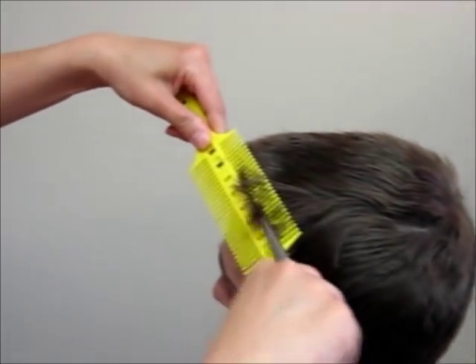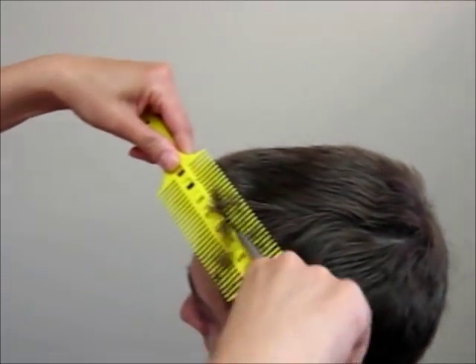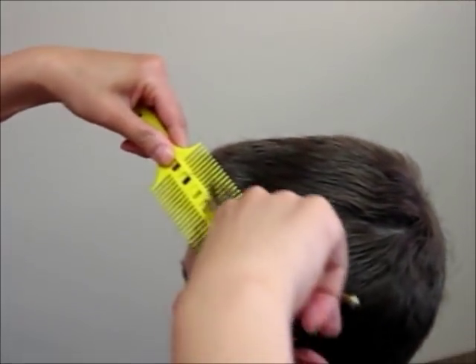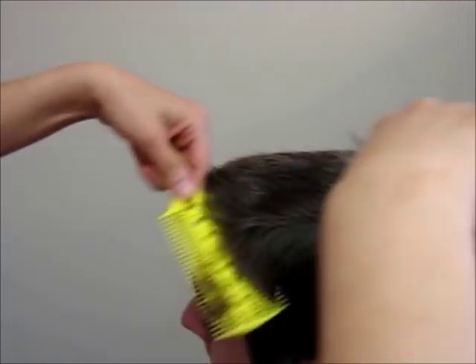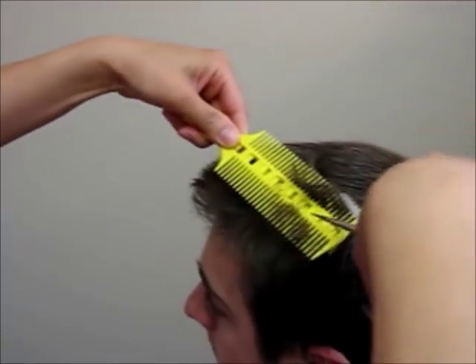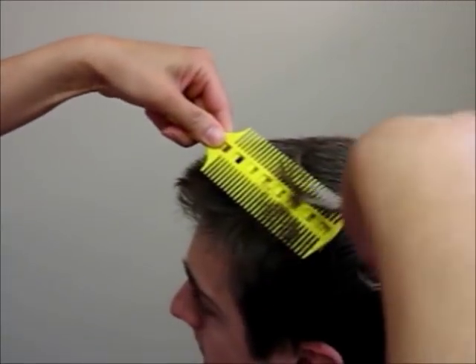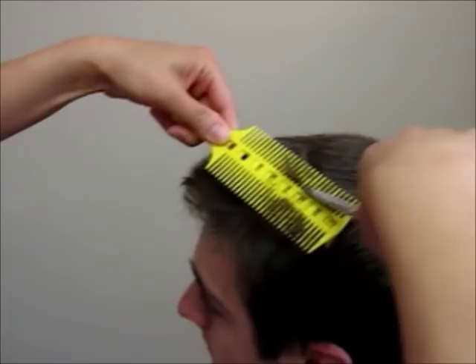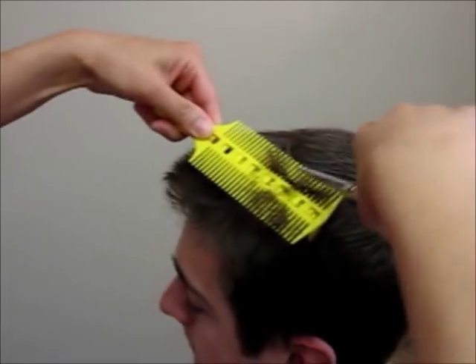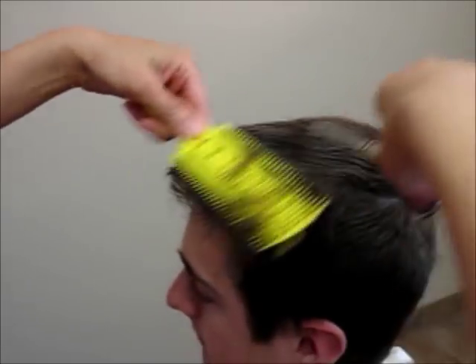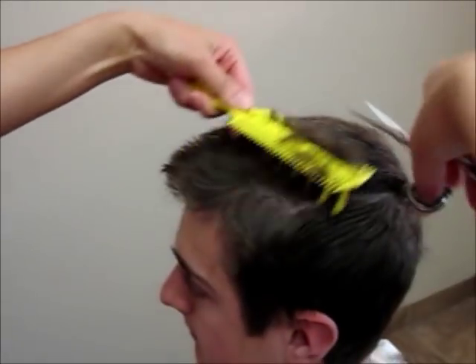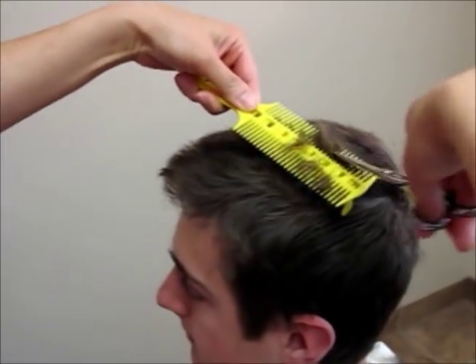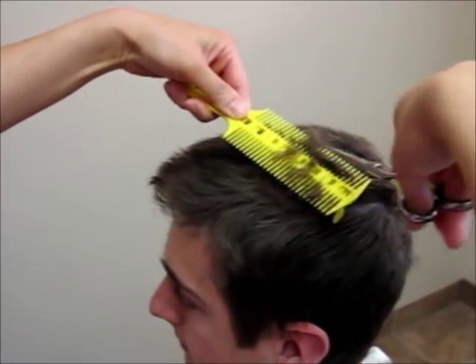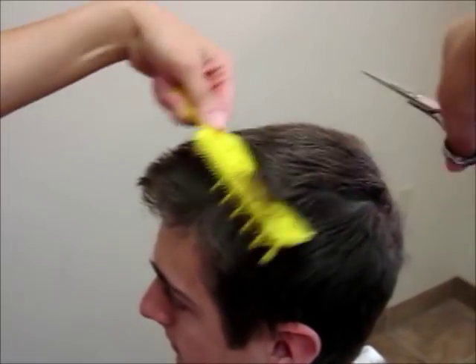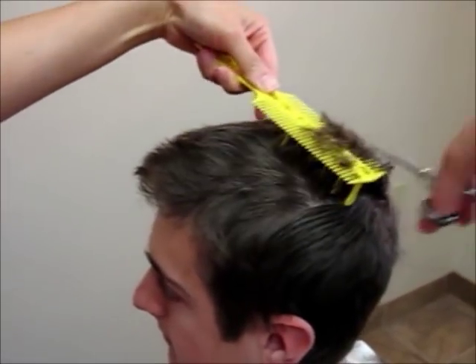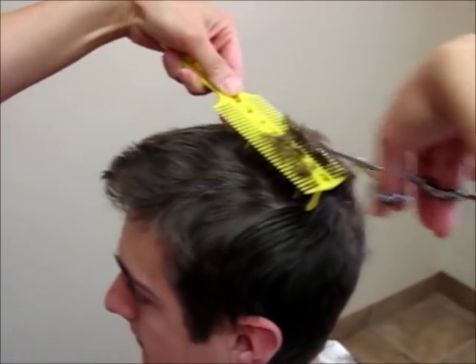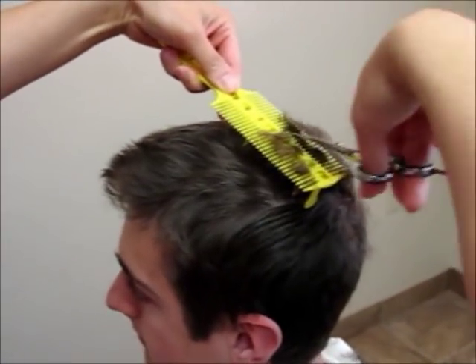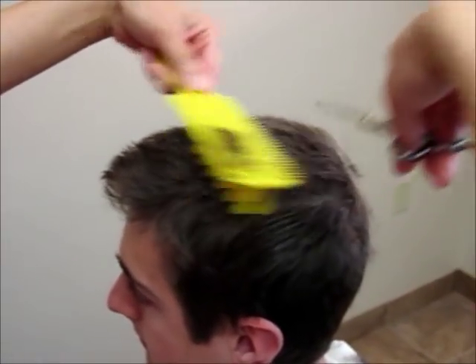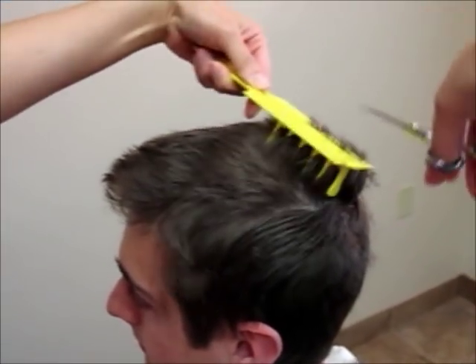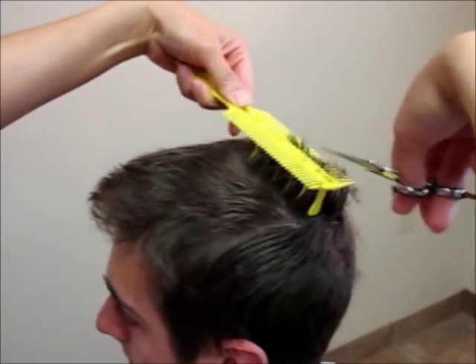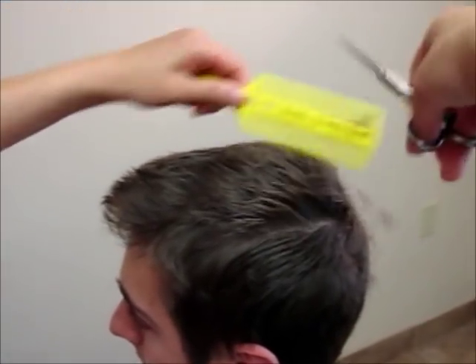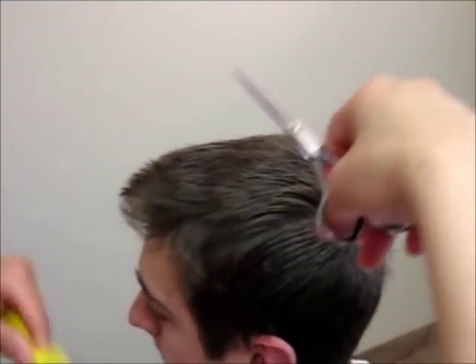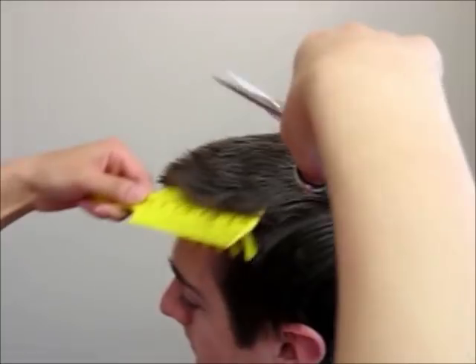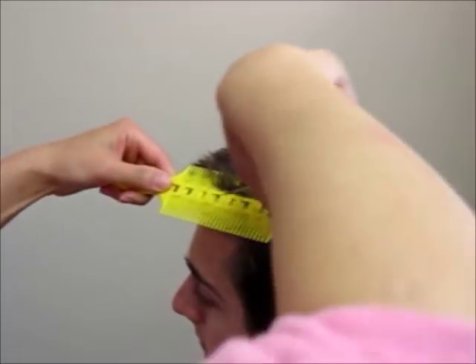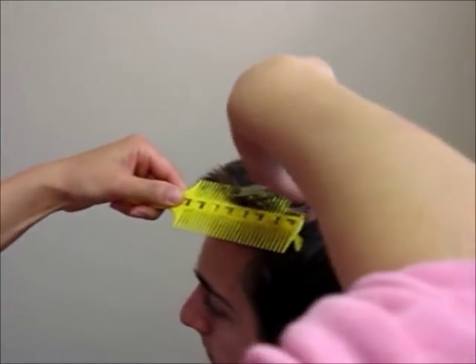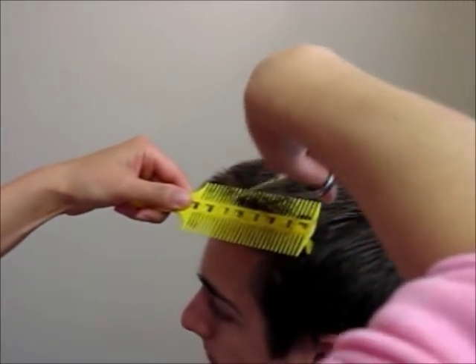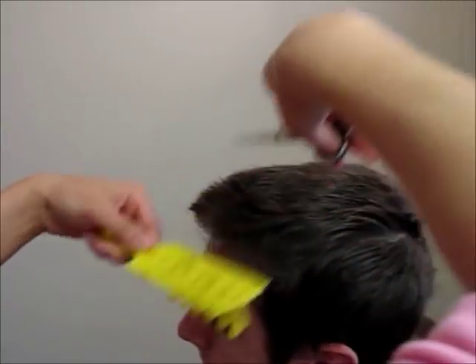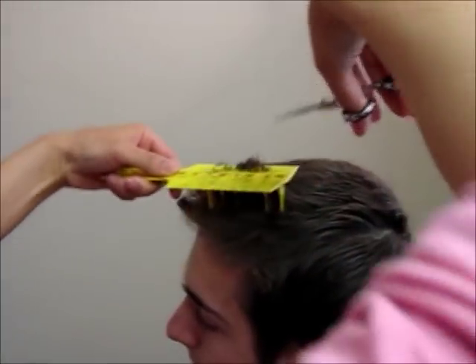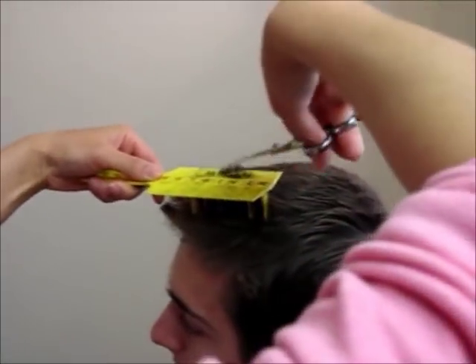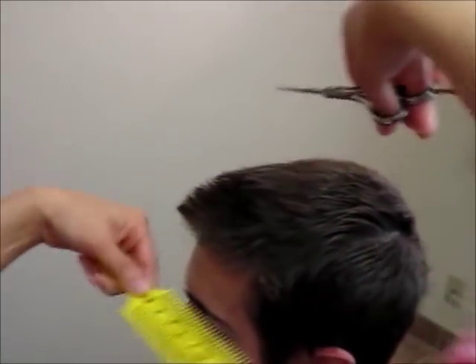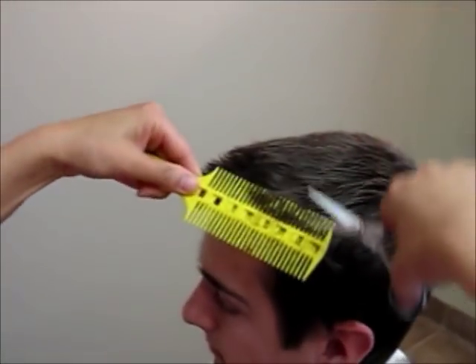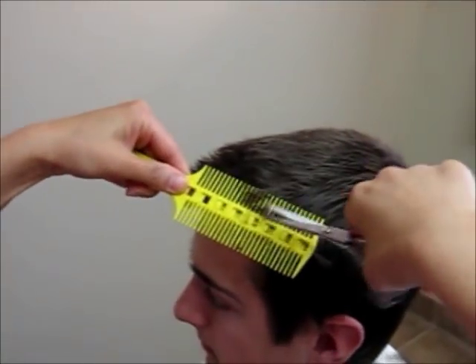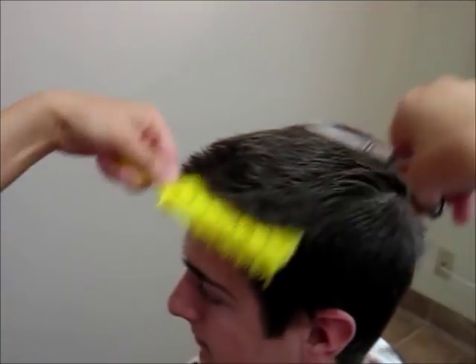That is why a lot of hairstylists still like using clippers with a guide to cut short hair. But now, with this Comb Pal scissor overcomb guide, it makes the technique much easier to achieve accuracy and consistency.